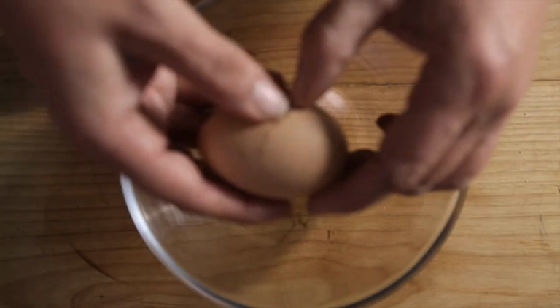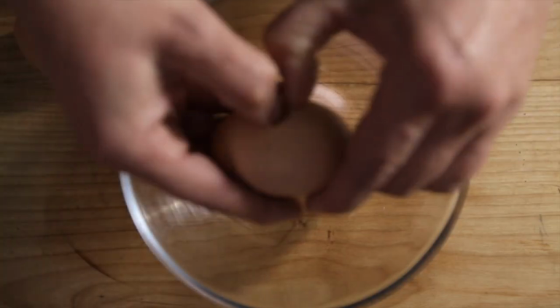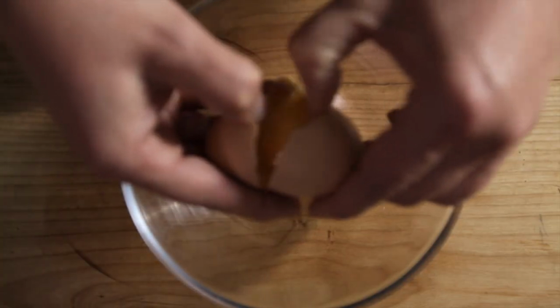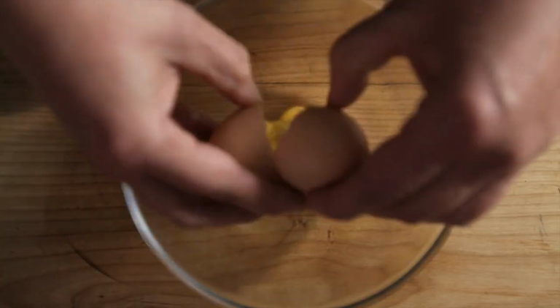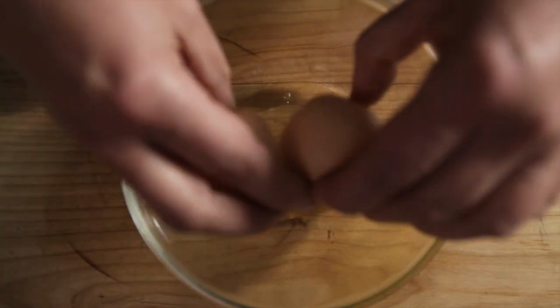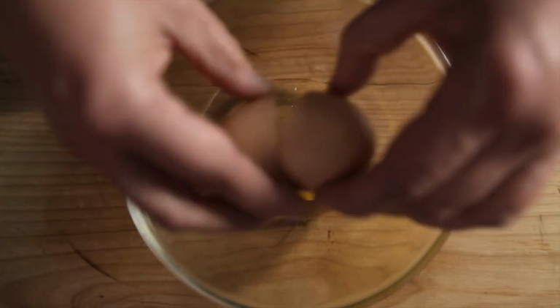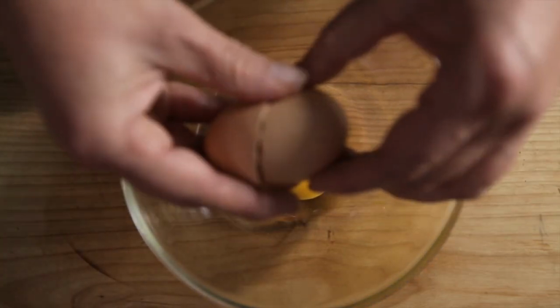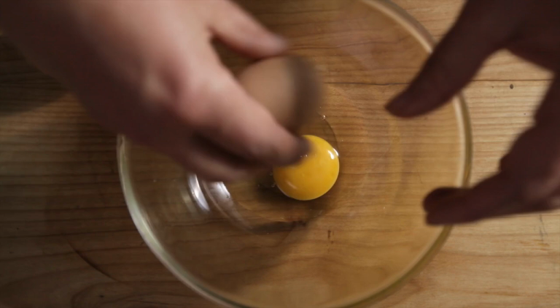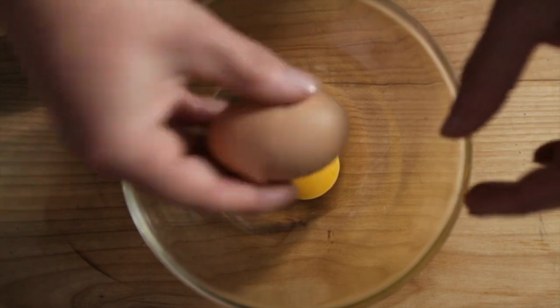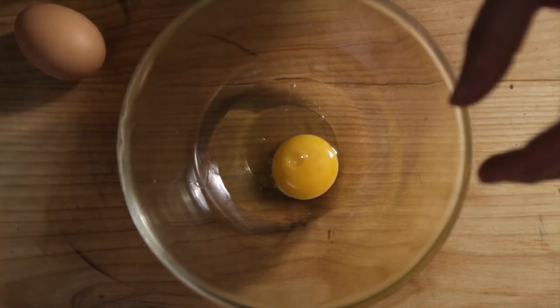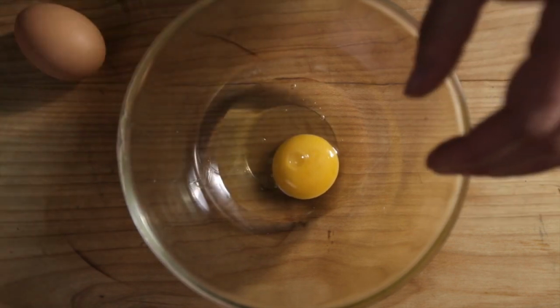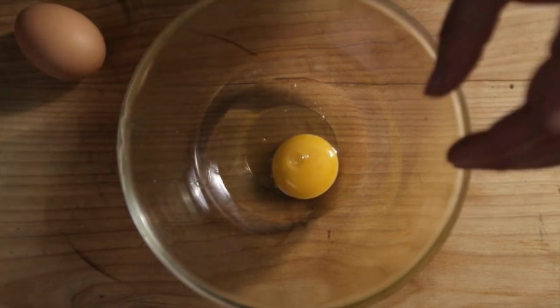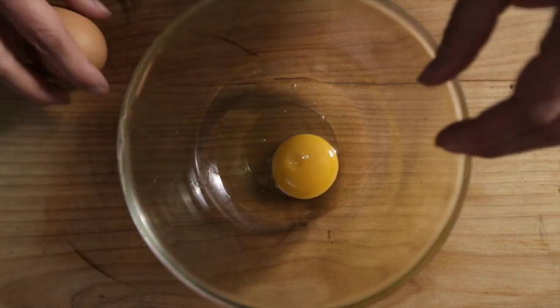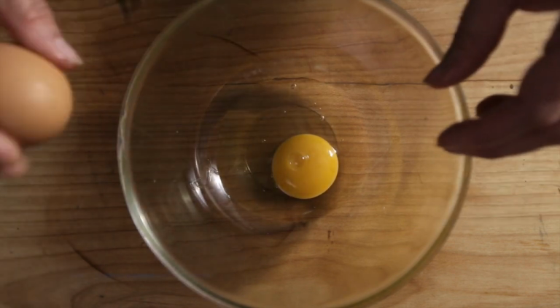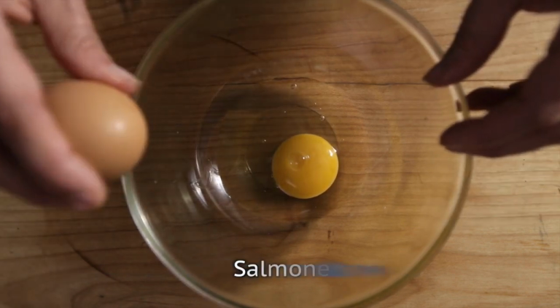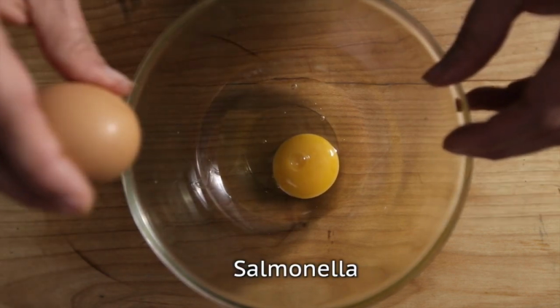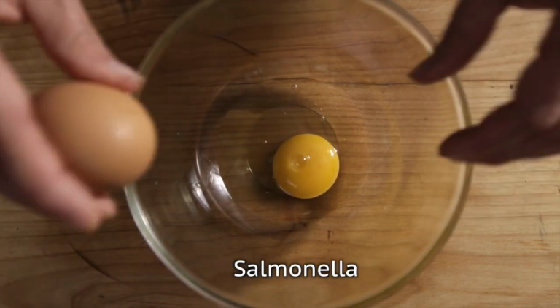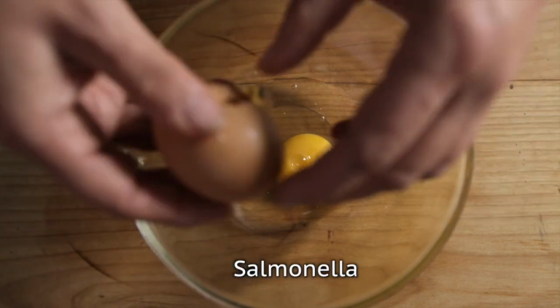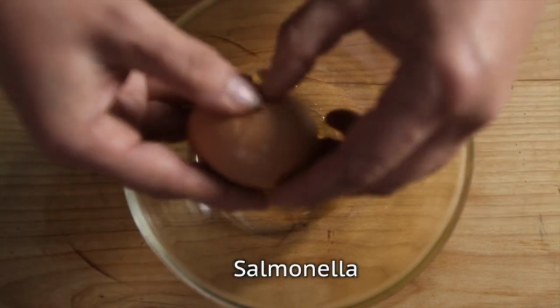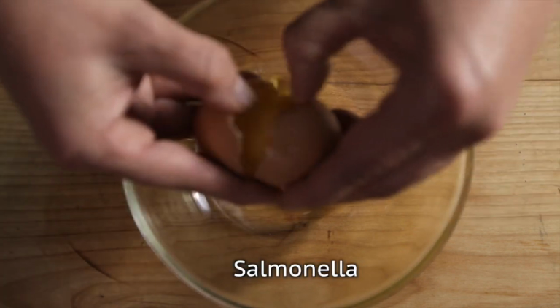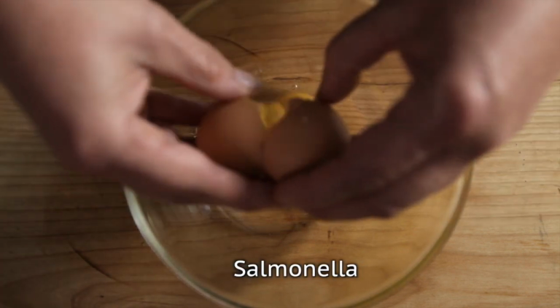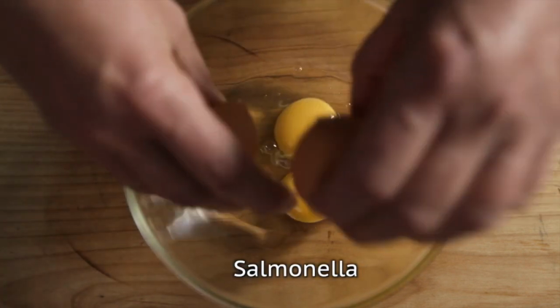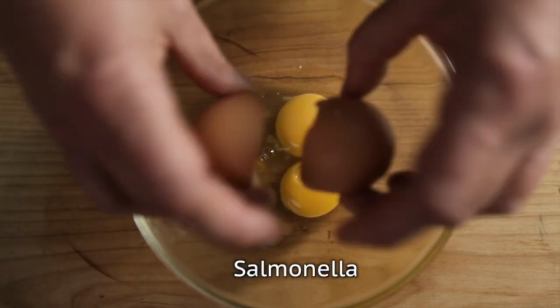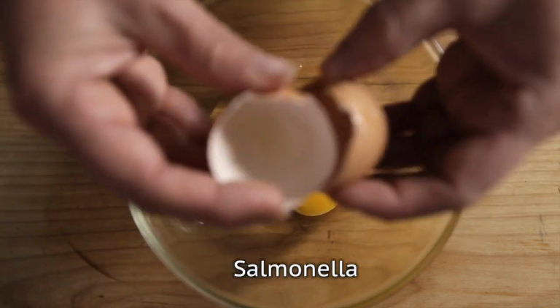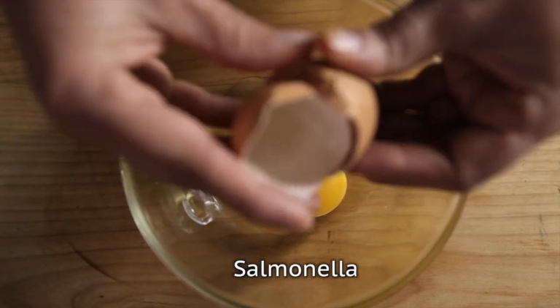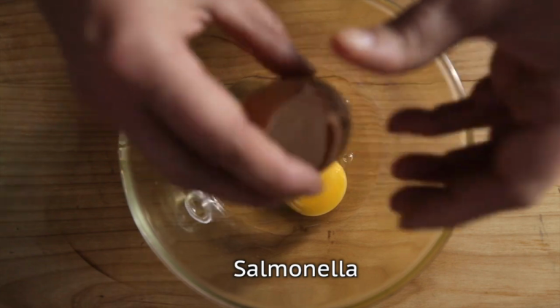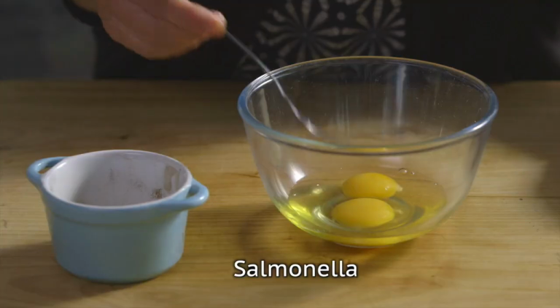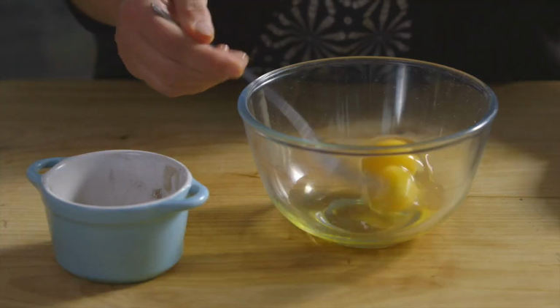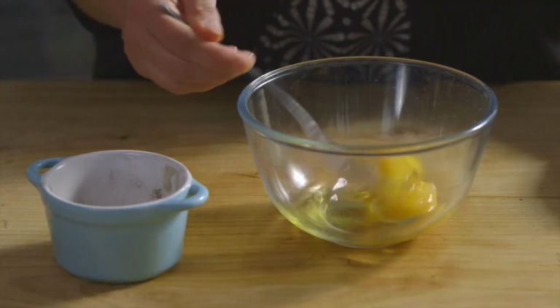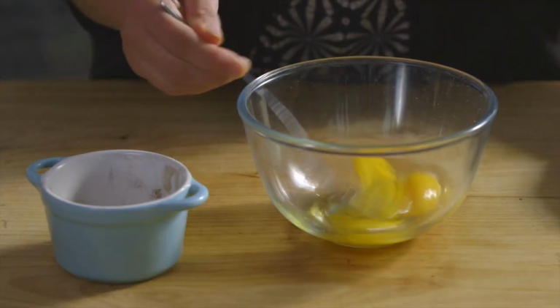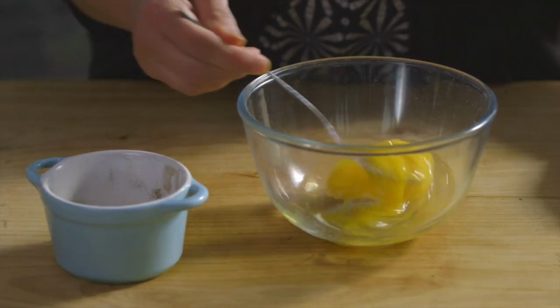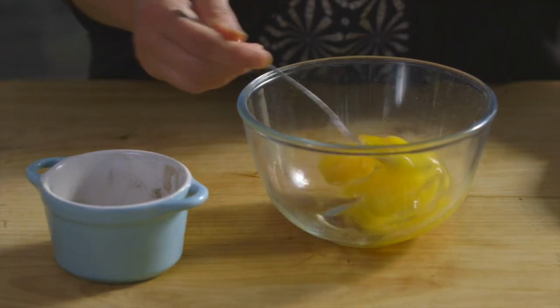Crack the eggs into a bowl. Remember to move the egg shells to the bin immediately to prevent any salmonella risk and wash your hands afterwards. Lightly whisk the eggs with a fork.